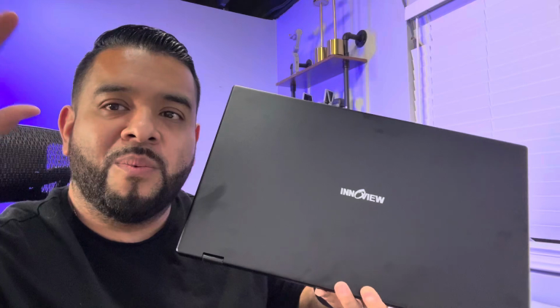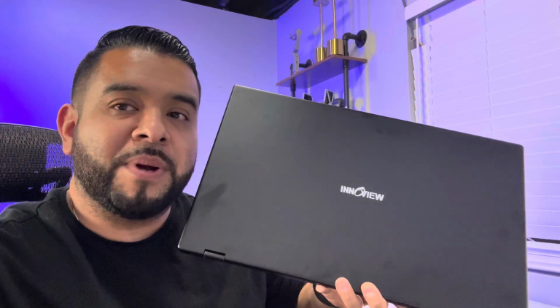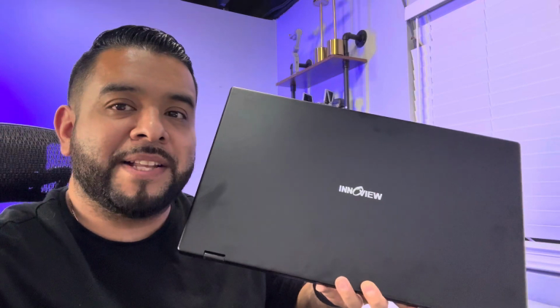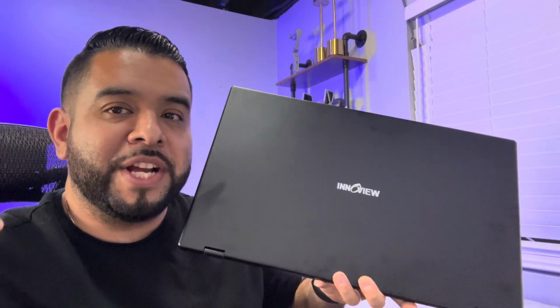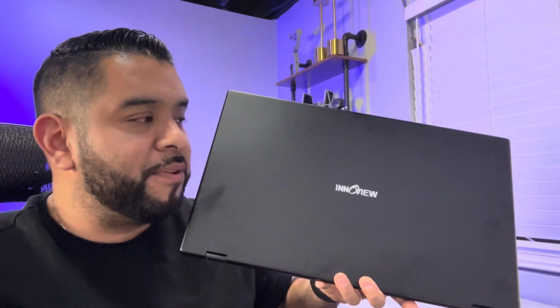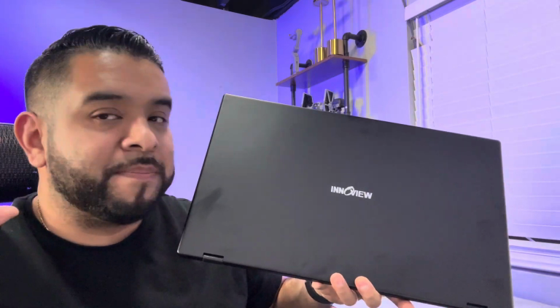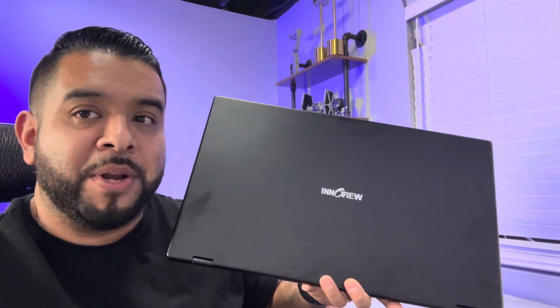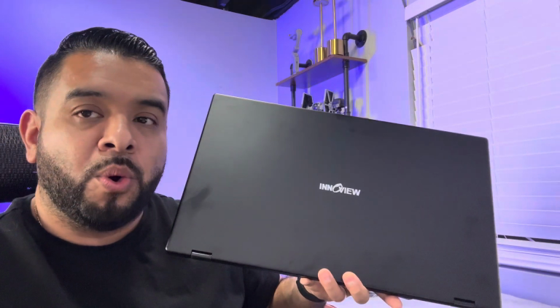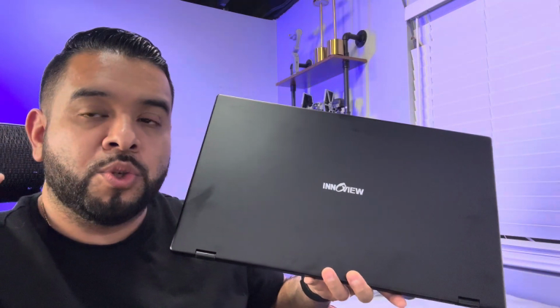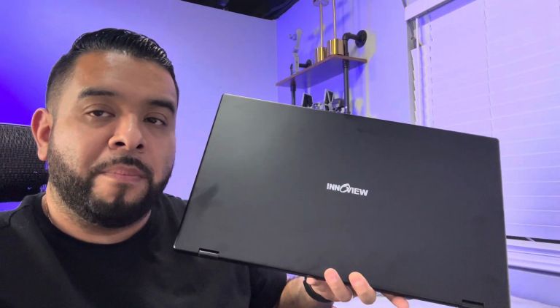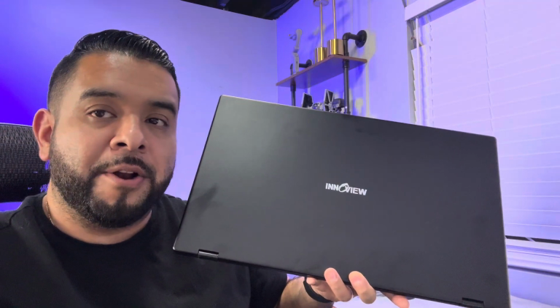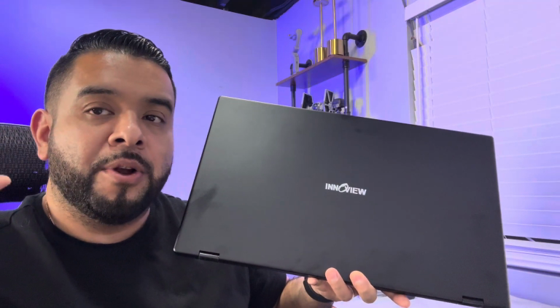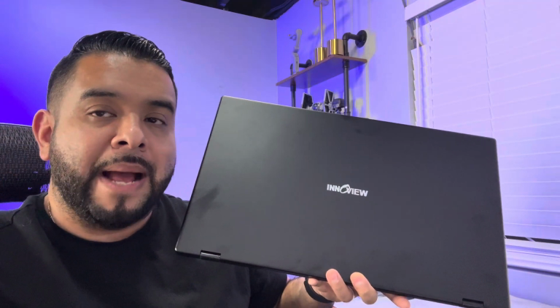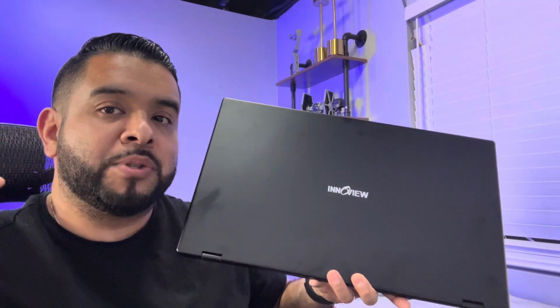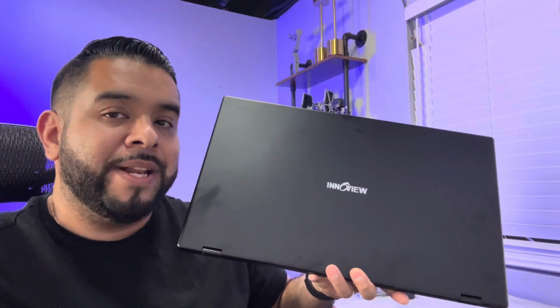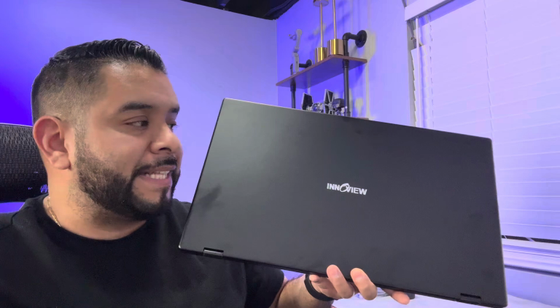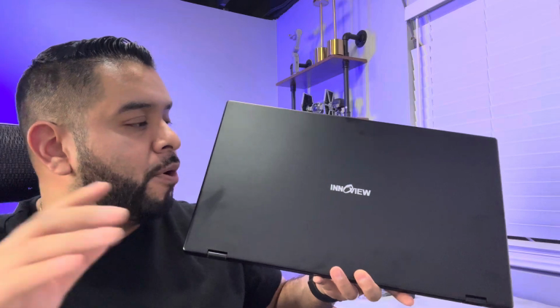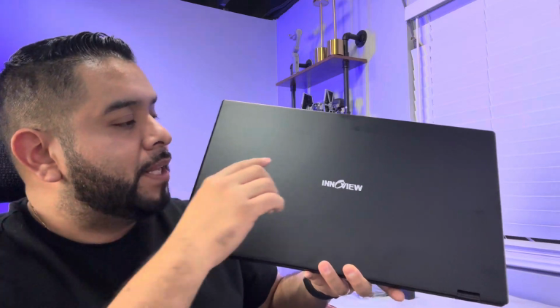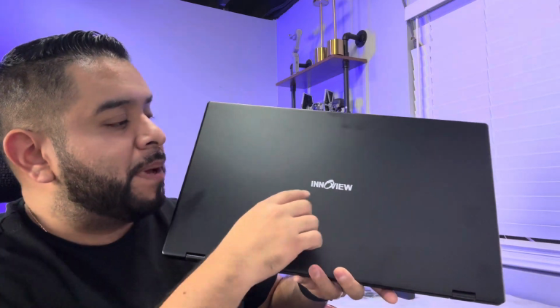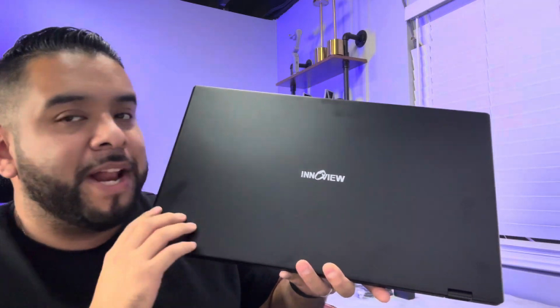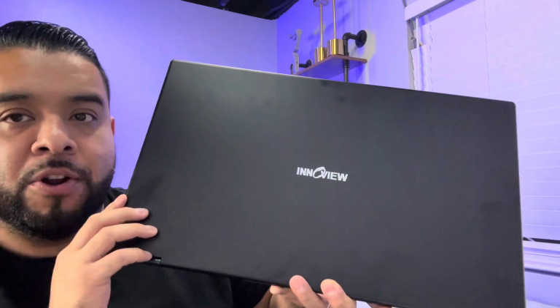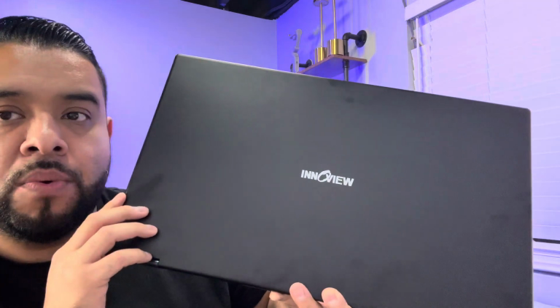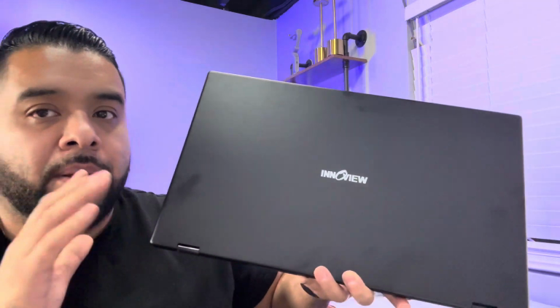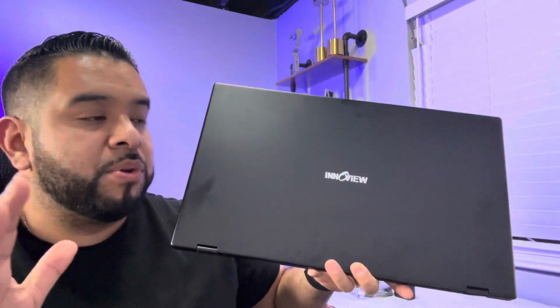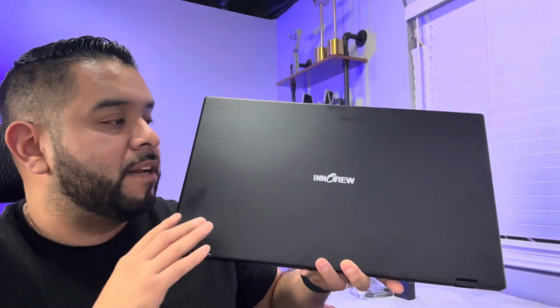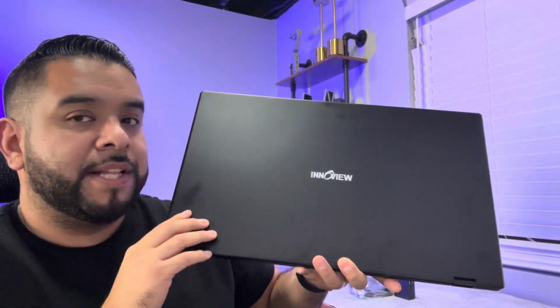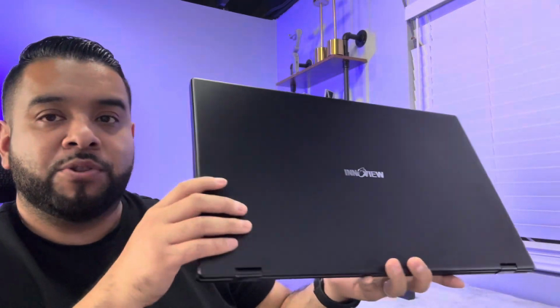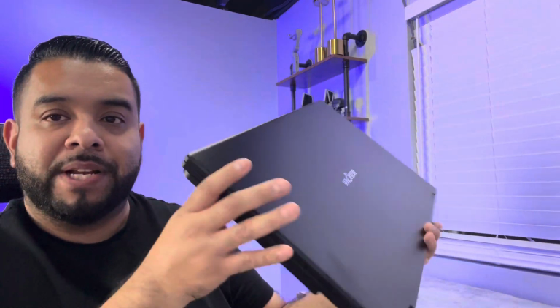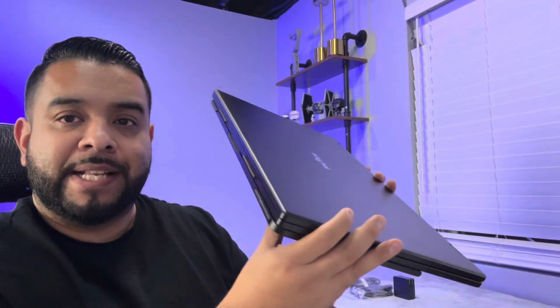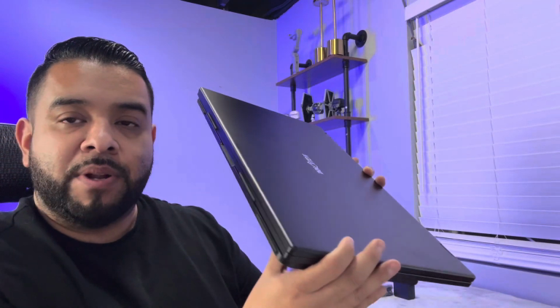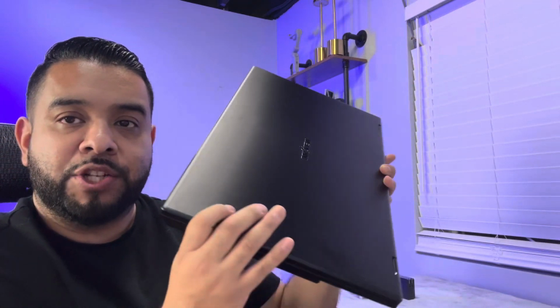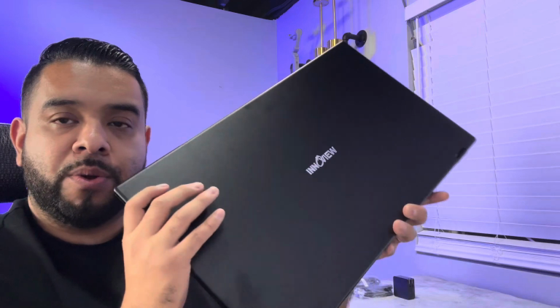What's up guys, today we're checking out this very cool dual monitor laptop screen extender. This is by the brand Invue — the brand was nice enough to send this out so we can test it out and show you how it works.